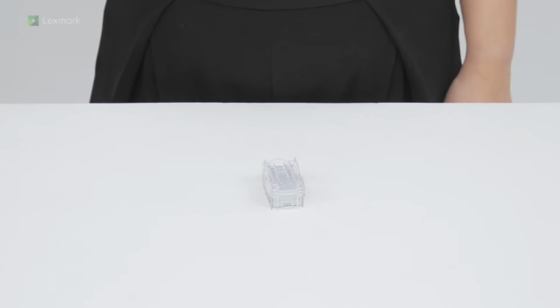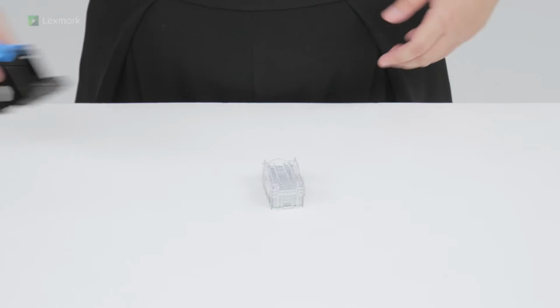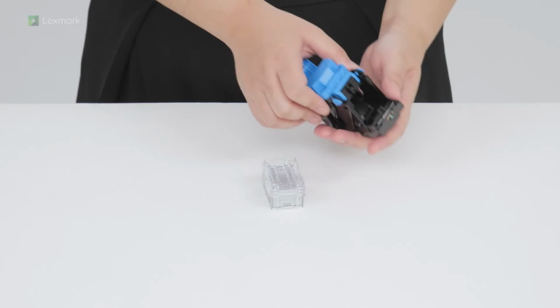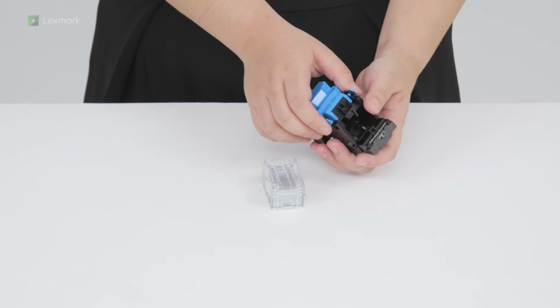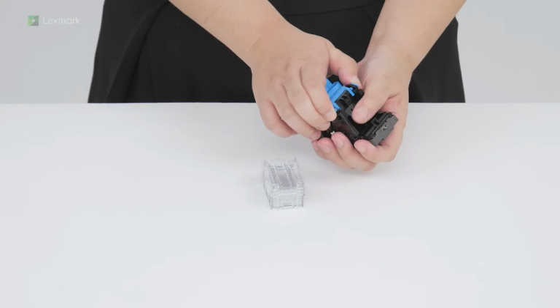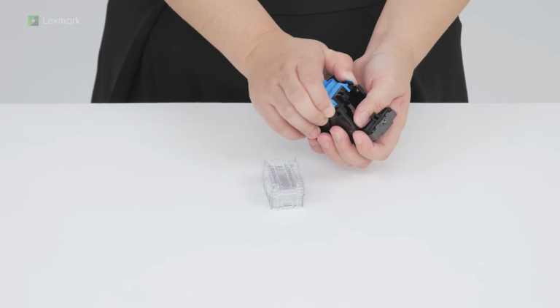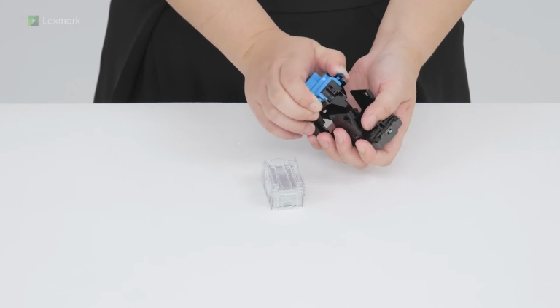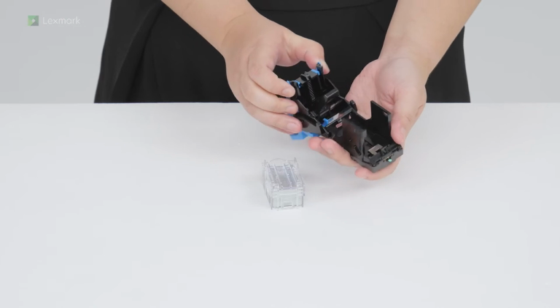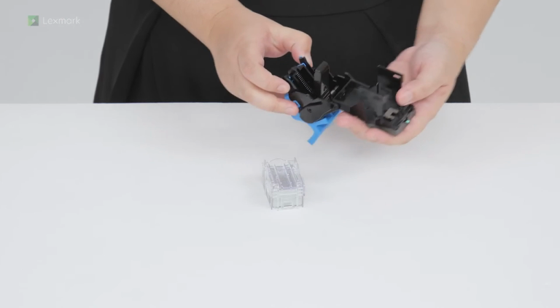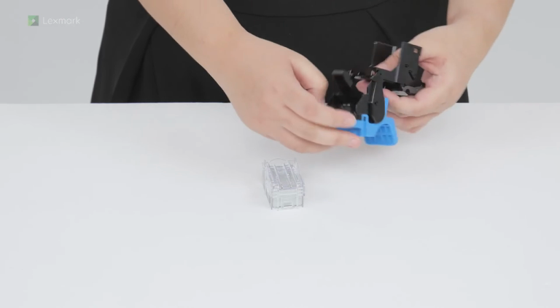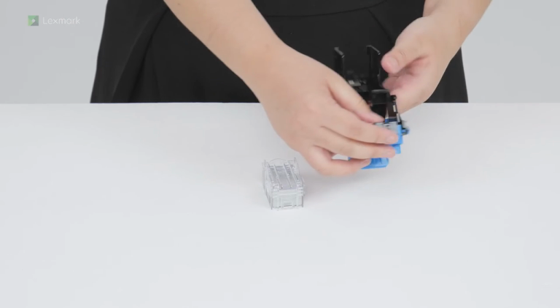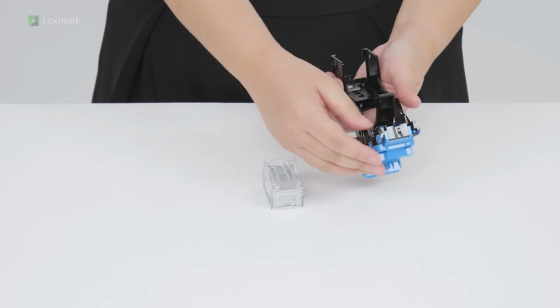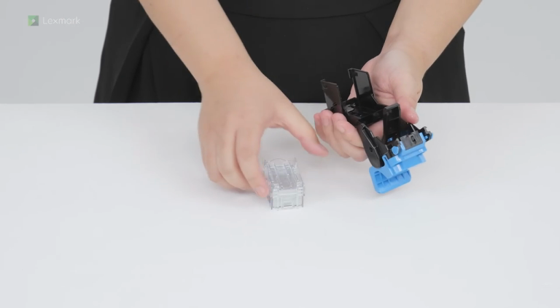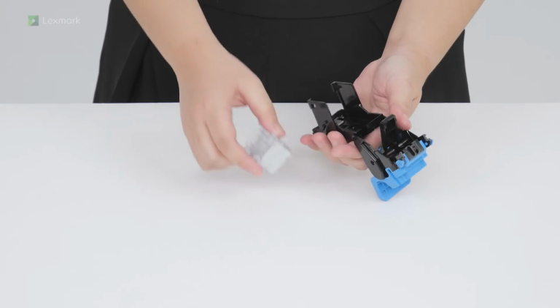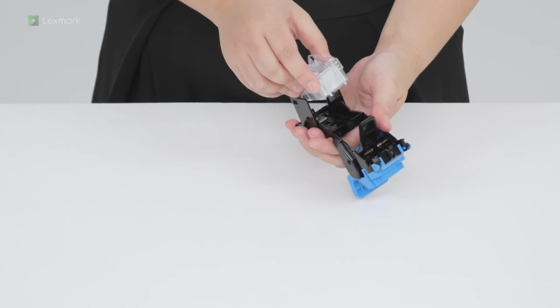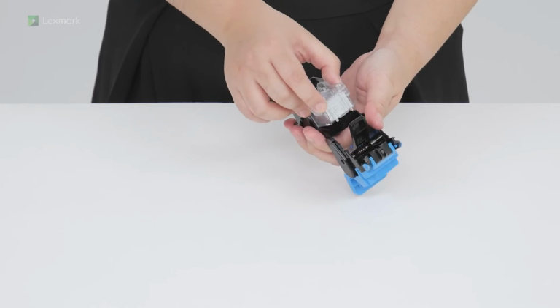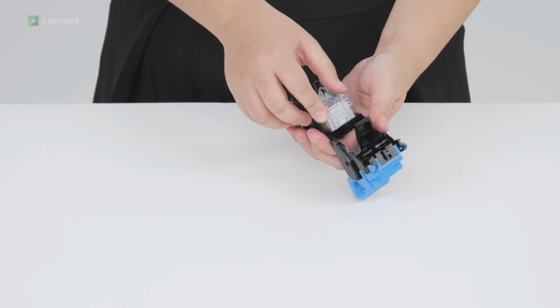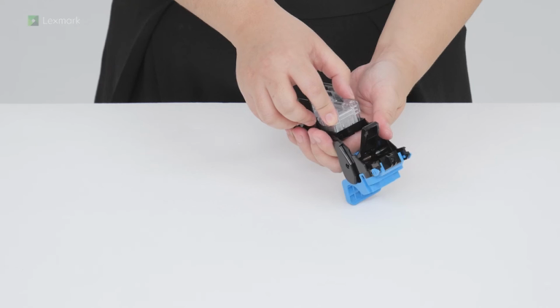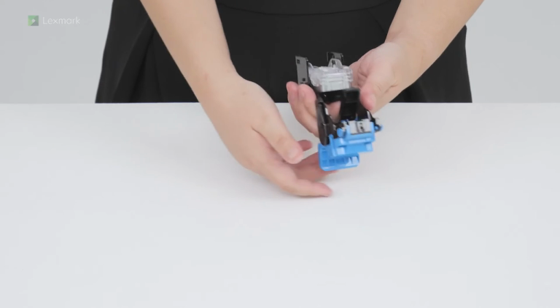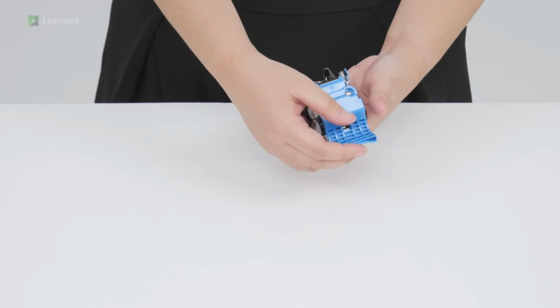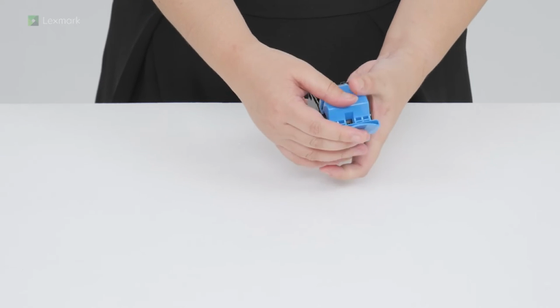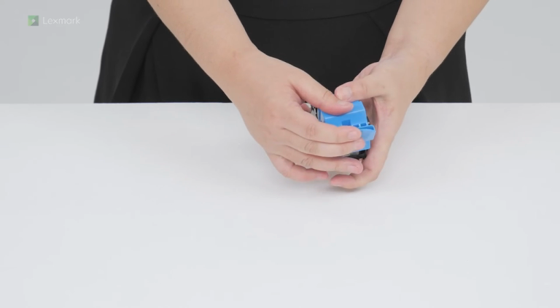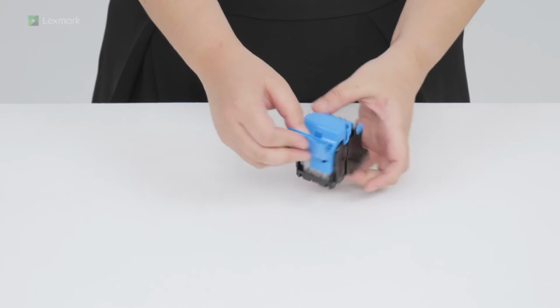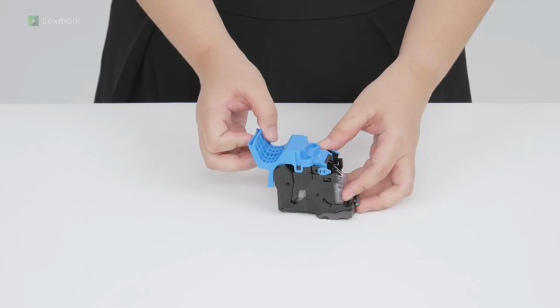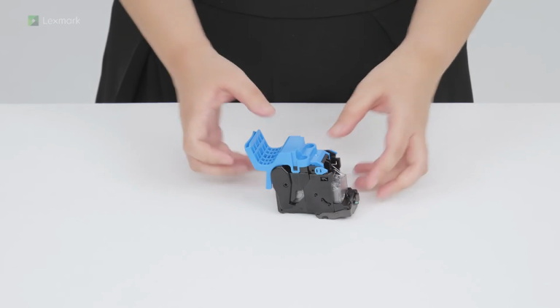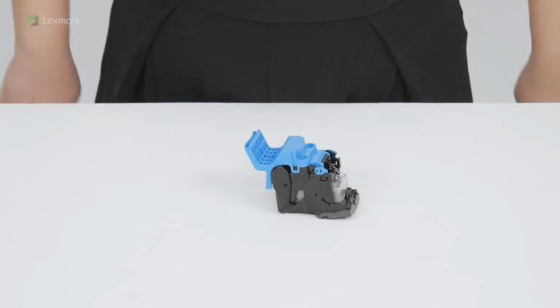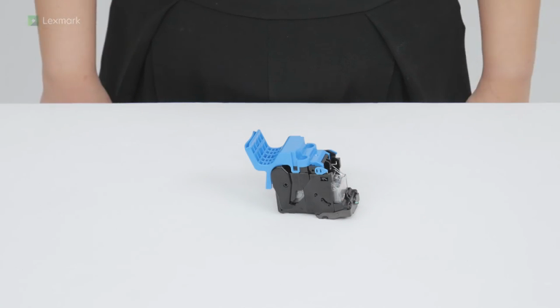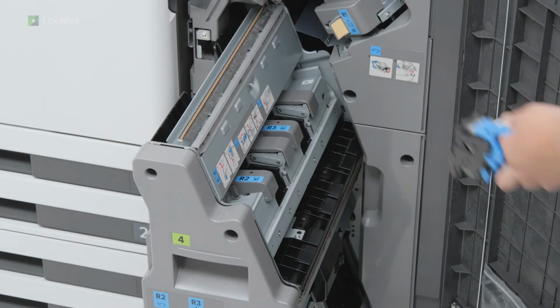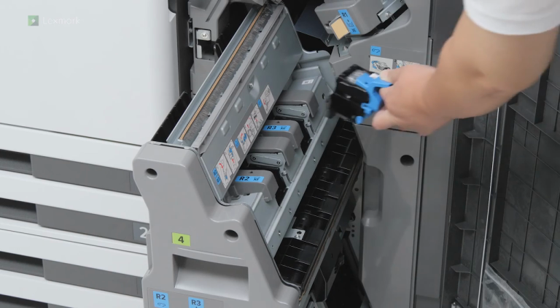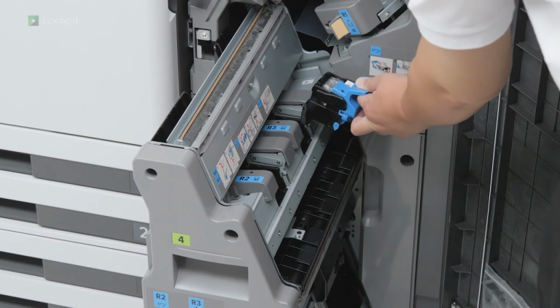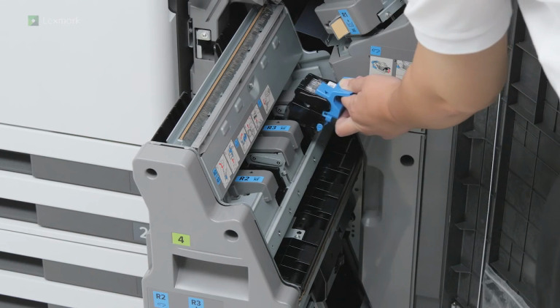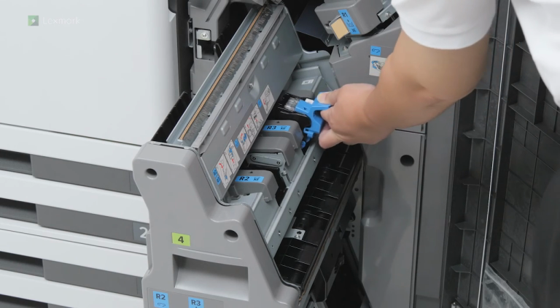Insert the staple cartridge into the new staple cartridge holders. Insert the new staple cartridge holders.